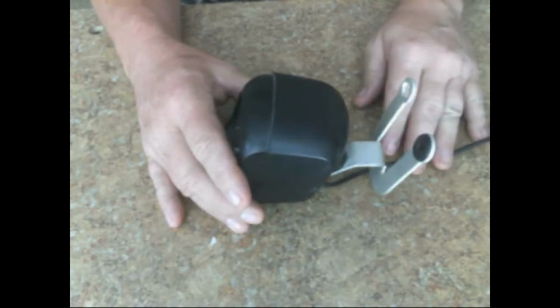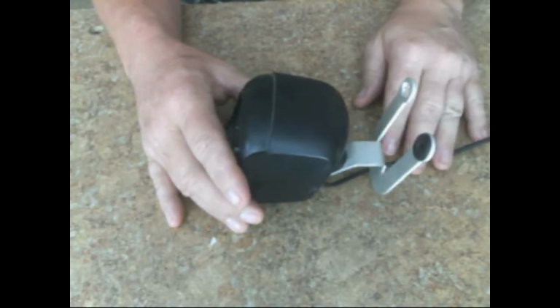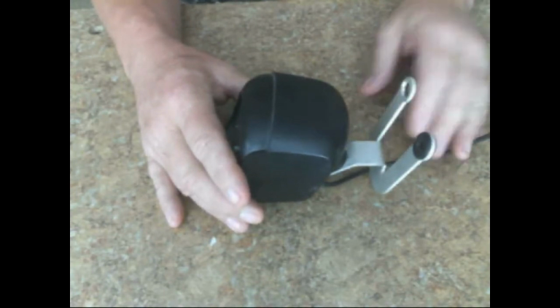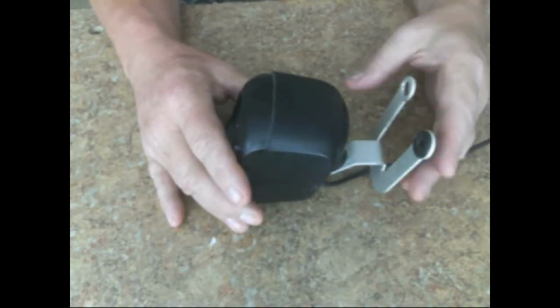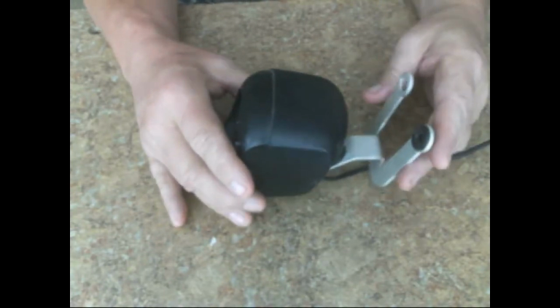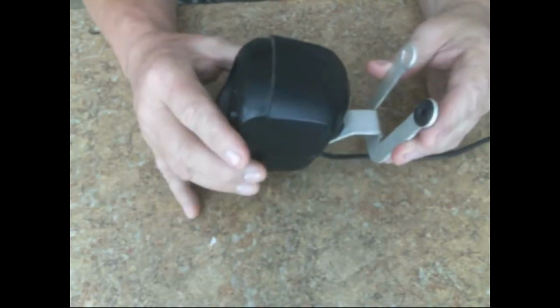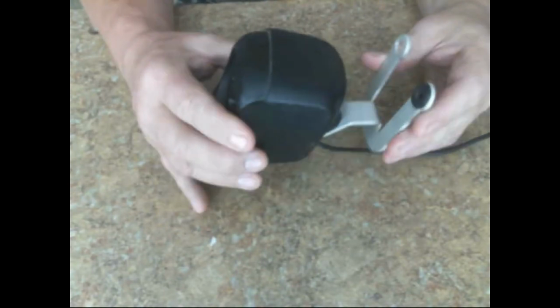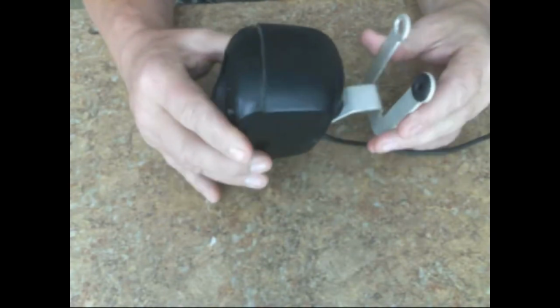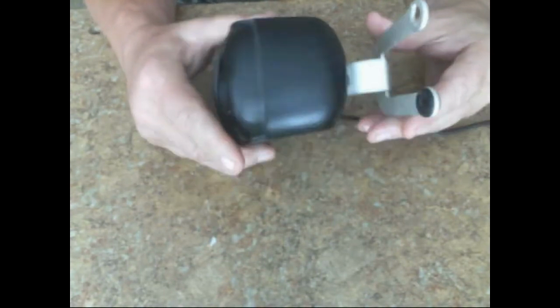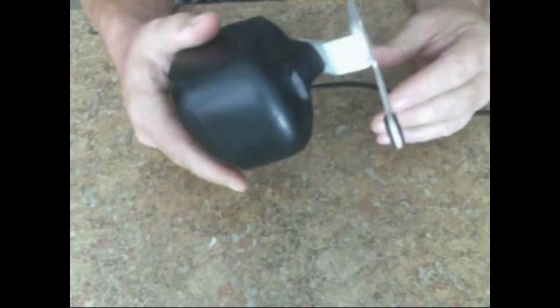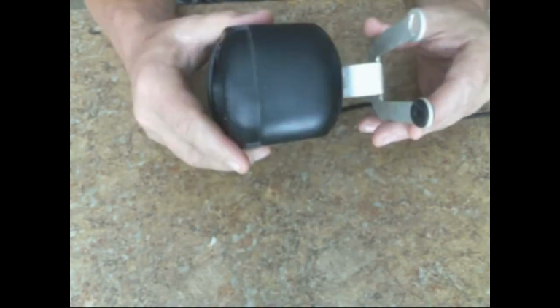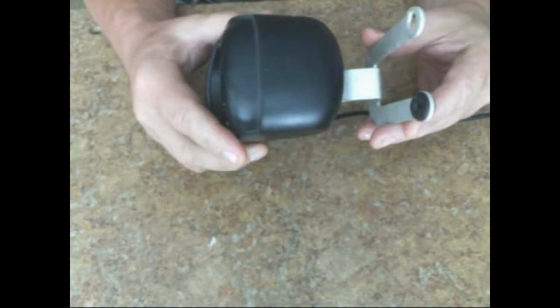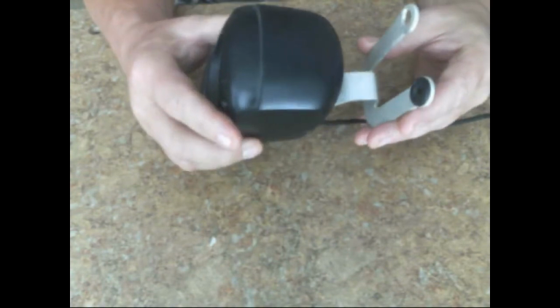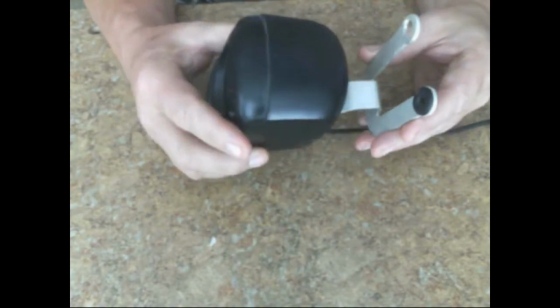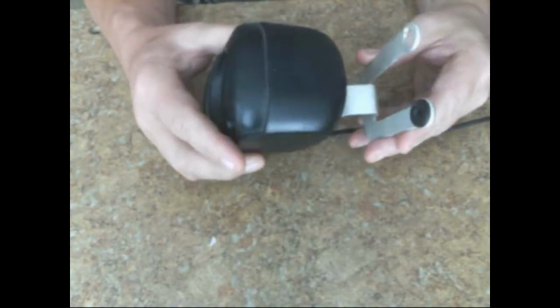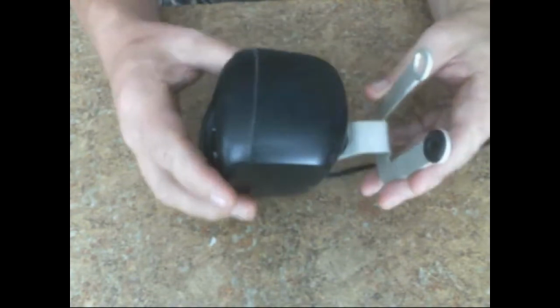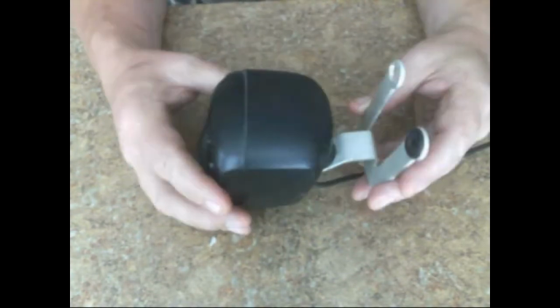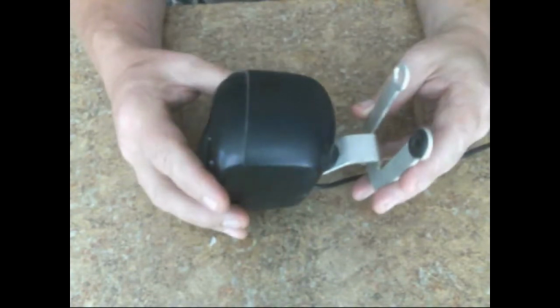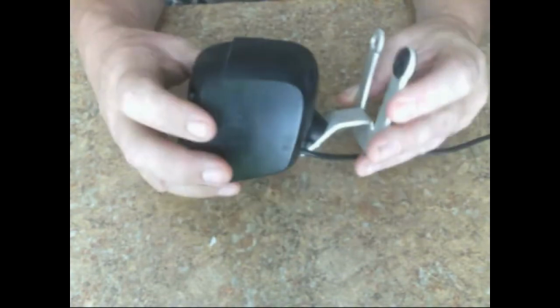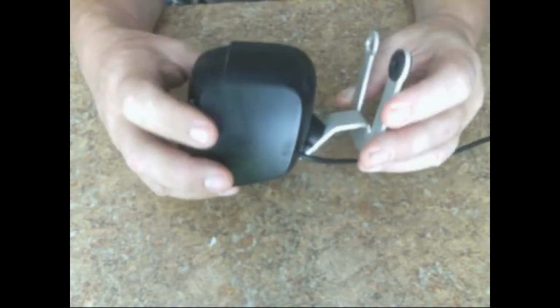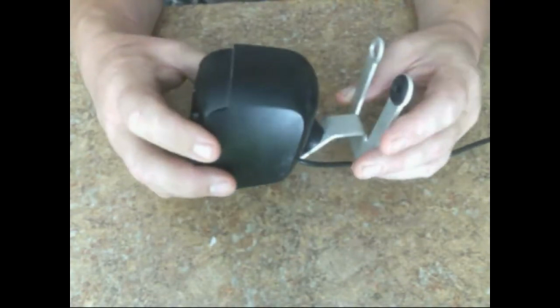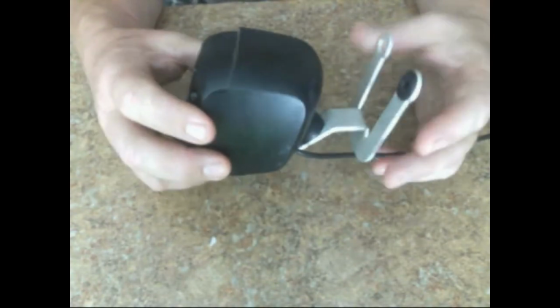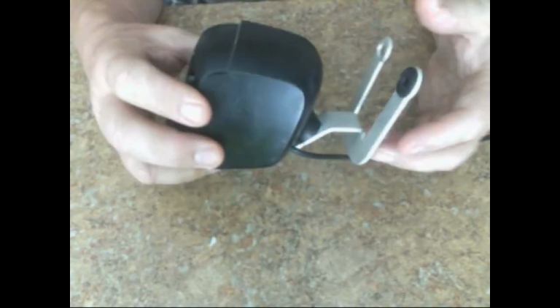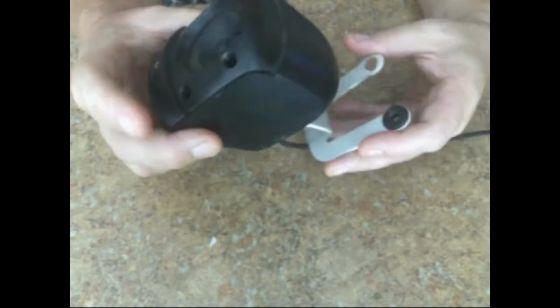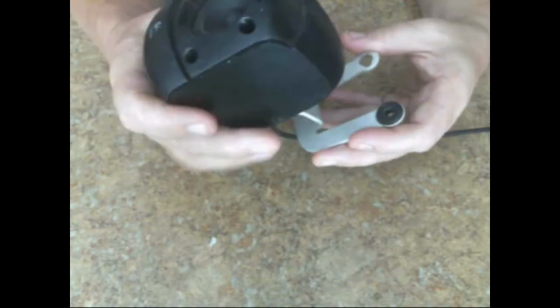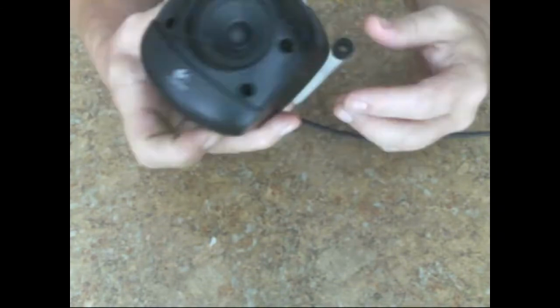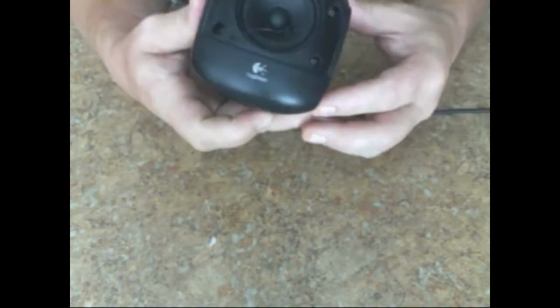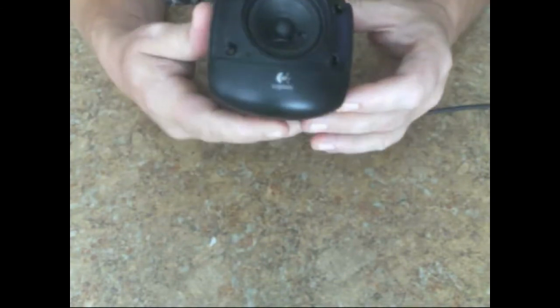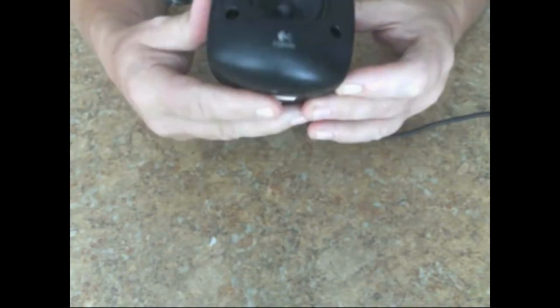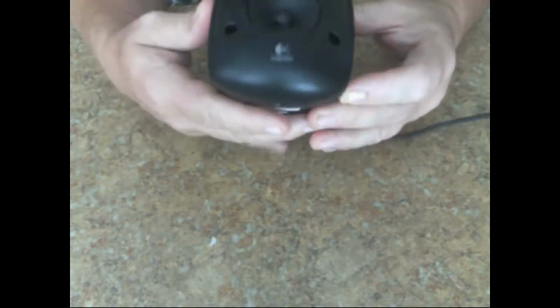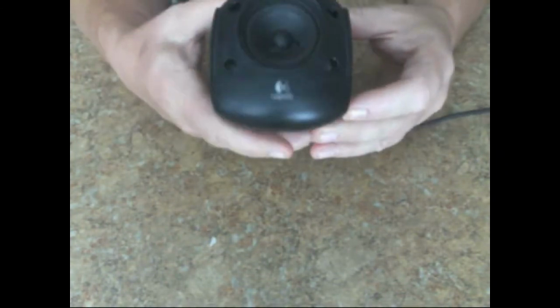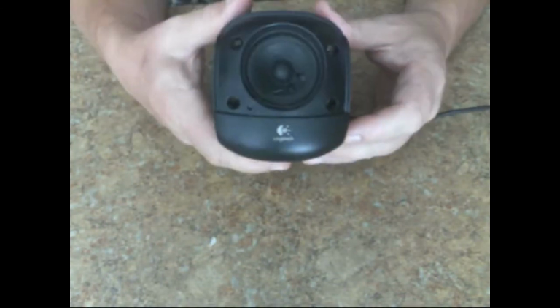Hey everyone, this is Celtic Fox Robert here, and today I wanted to show you a little review on a speaker mount that I bought for the Logitech Z640 speakers.